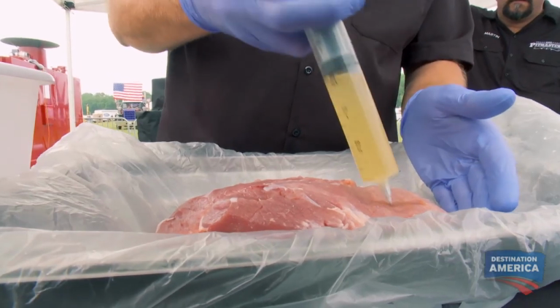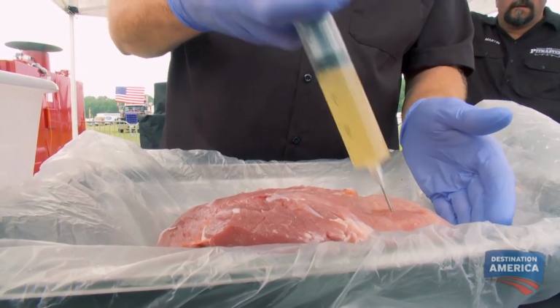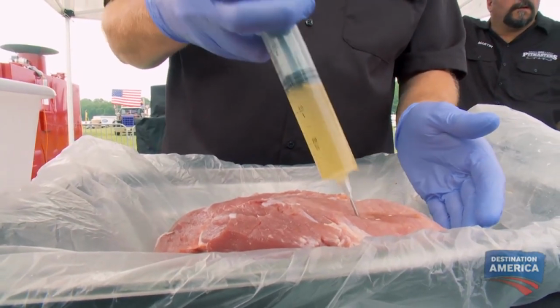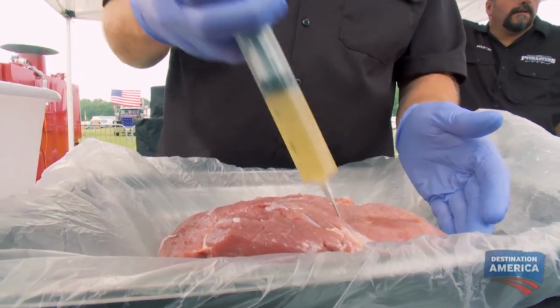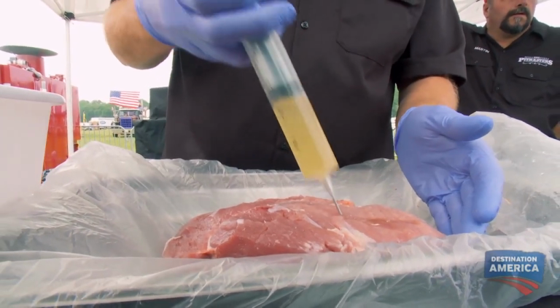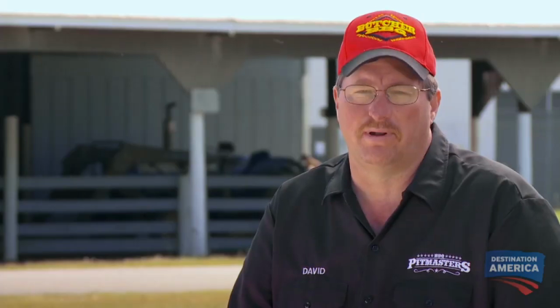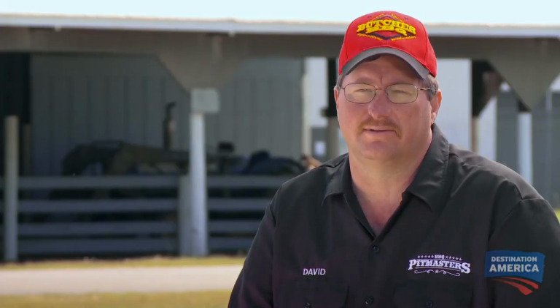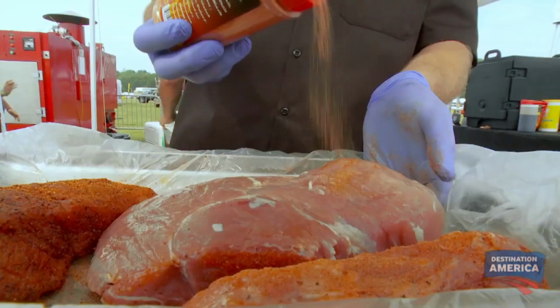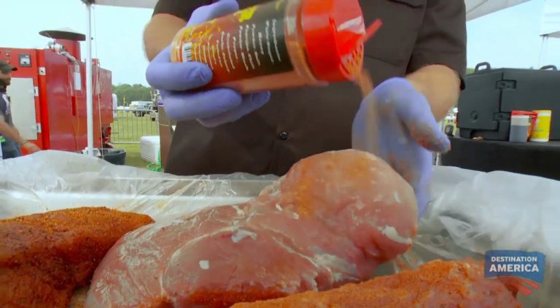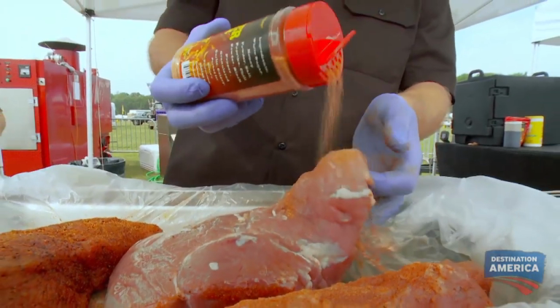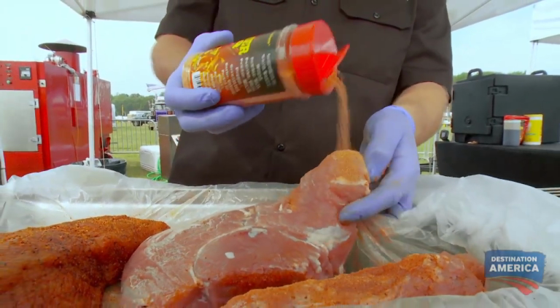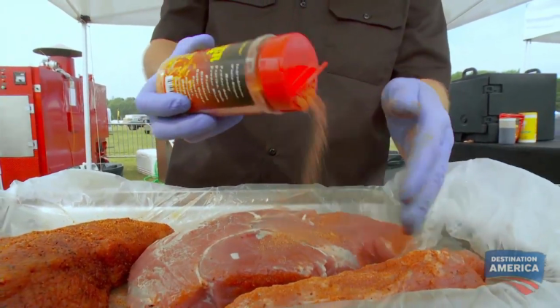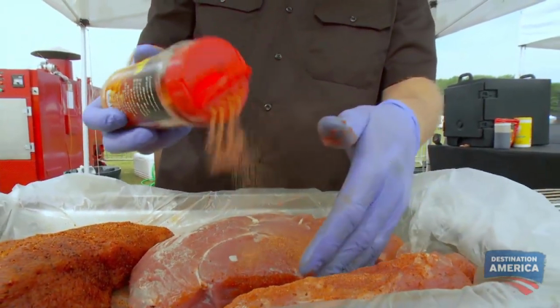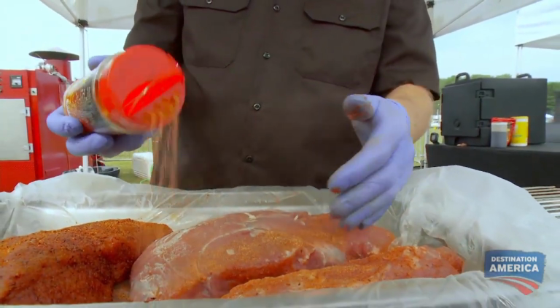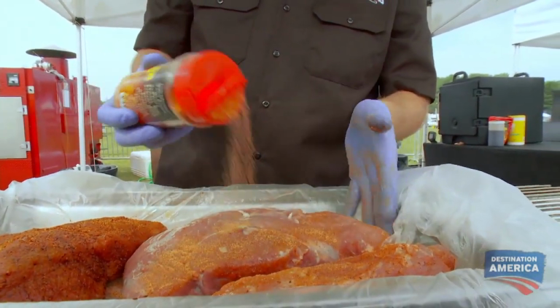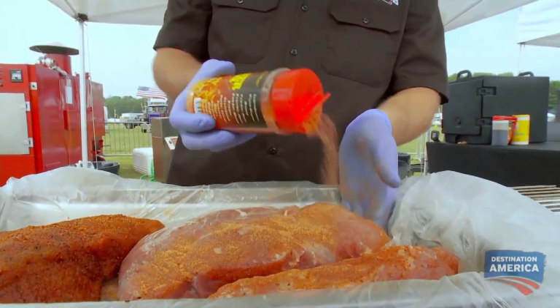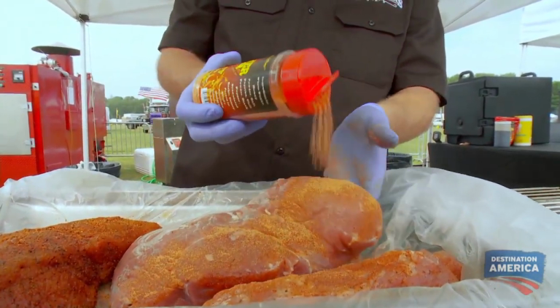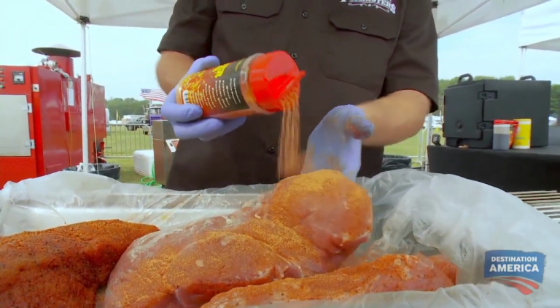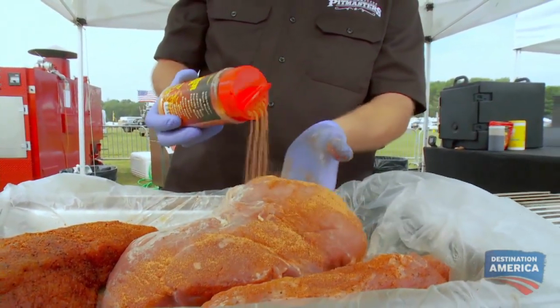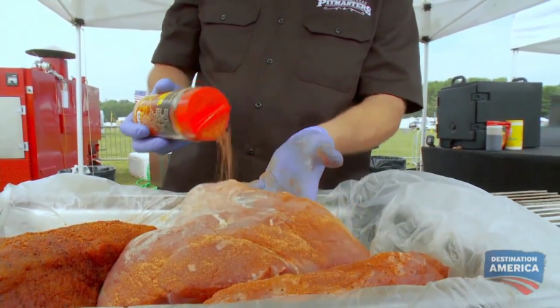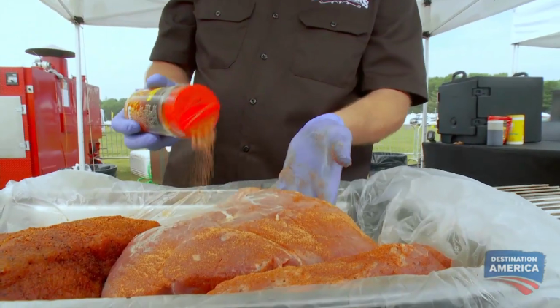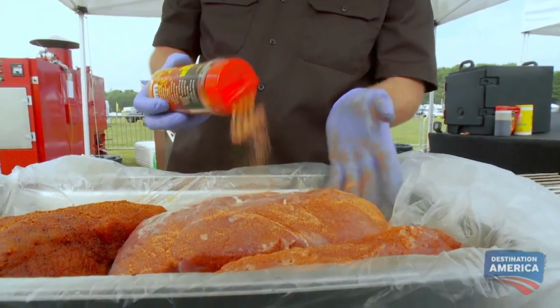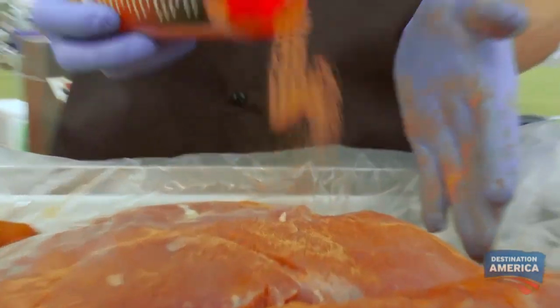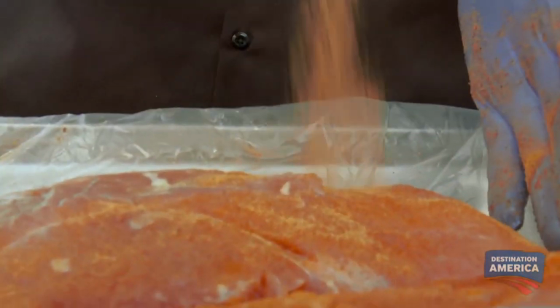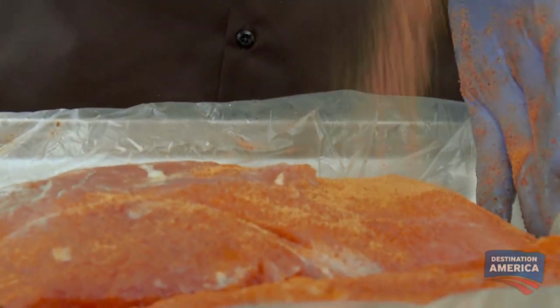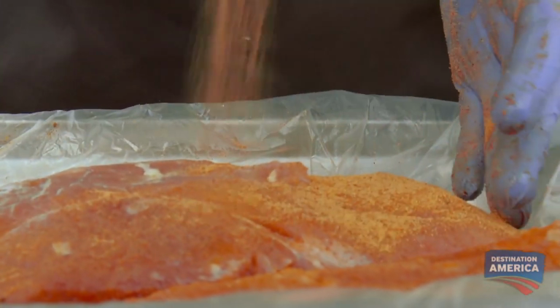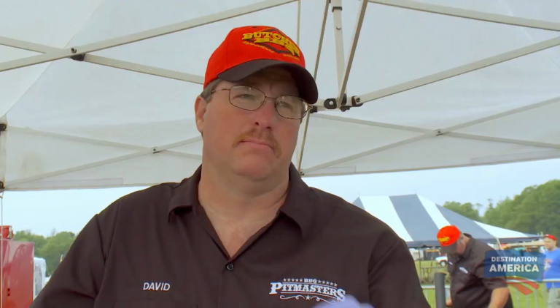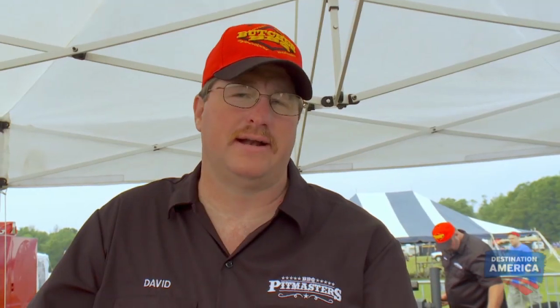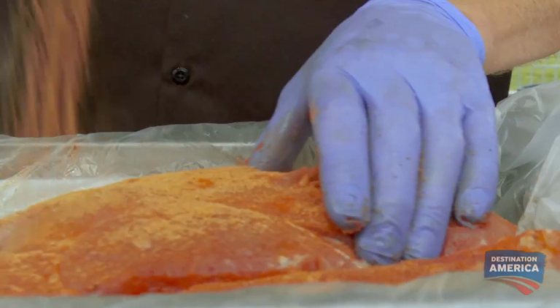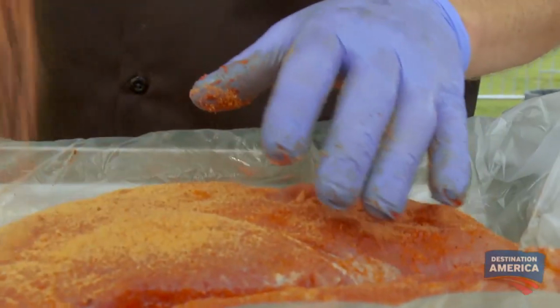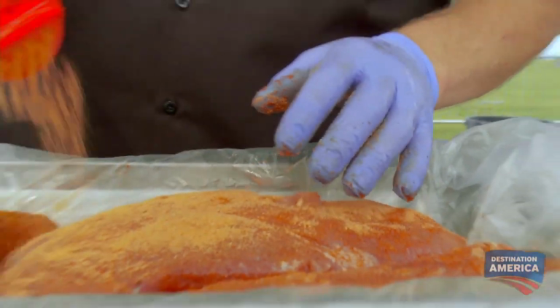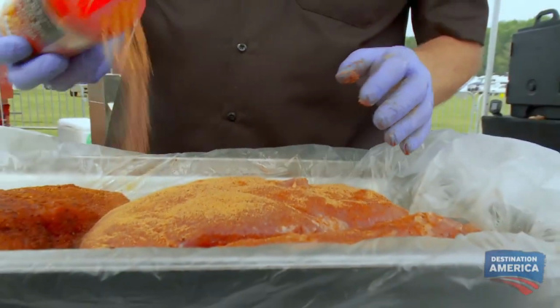After I inject the cure in the ham, I'm gonna apply the honey rub. This is a honey-based rub: salt, onion powder, garlic powder, sugar, paprika, and honey powder. I'm hoping to sweeten this — it'll melt down into the meat a little bit when it's being cooked.